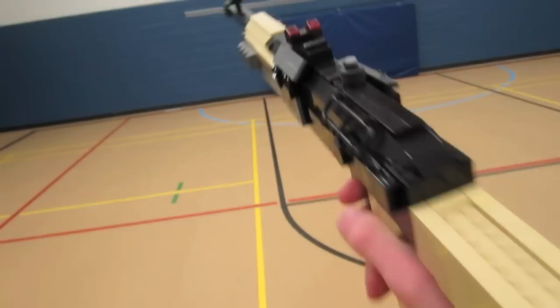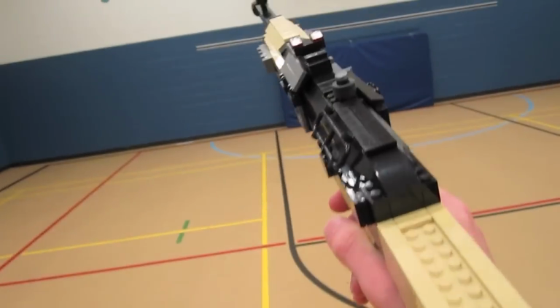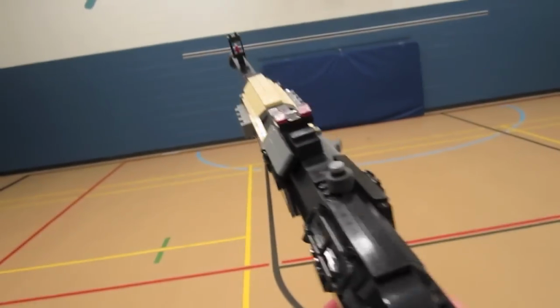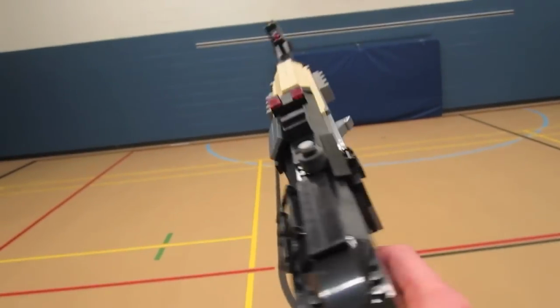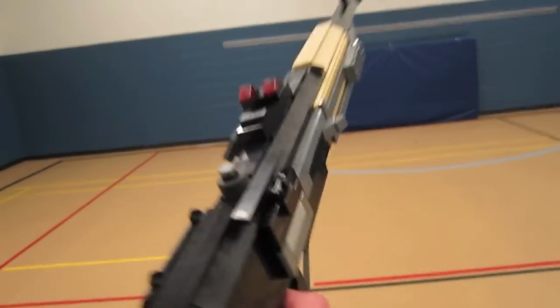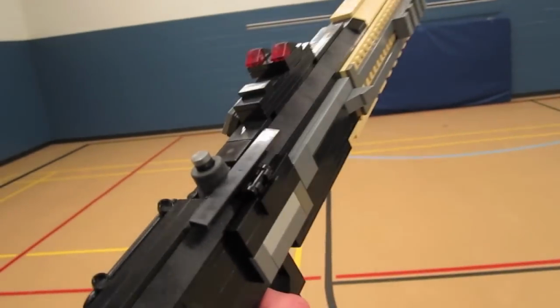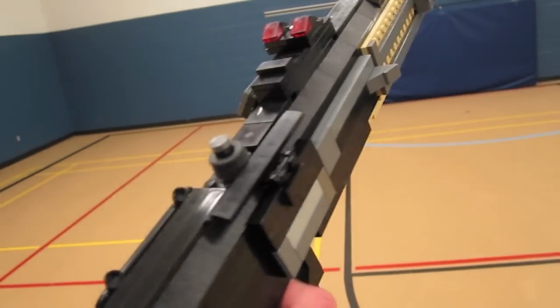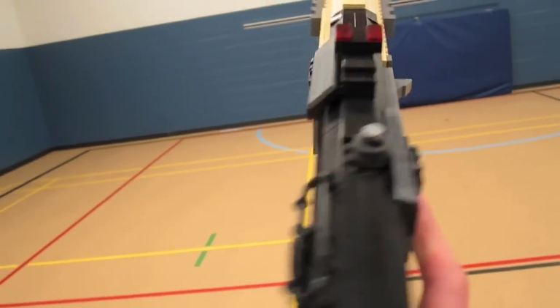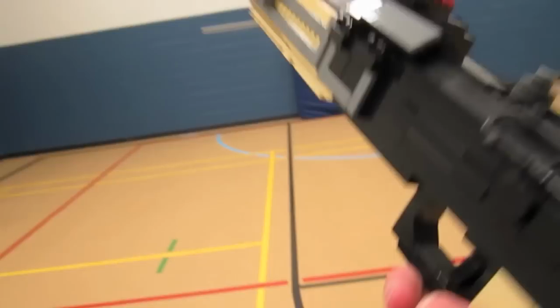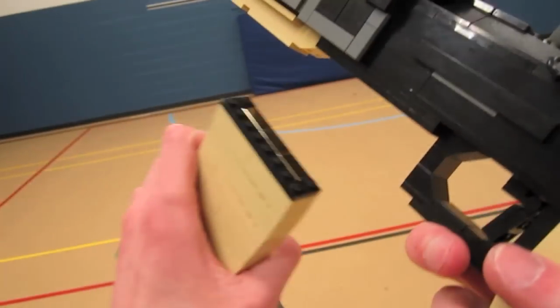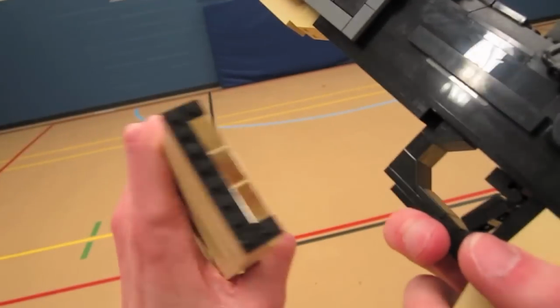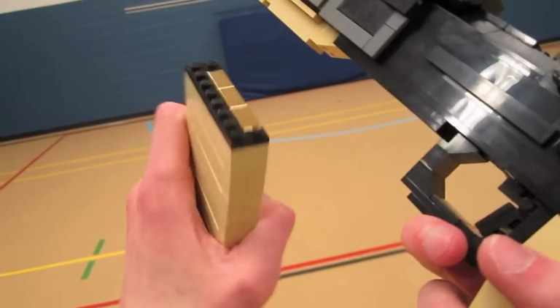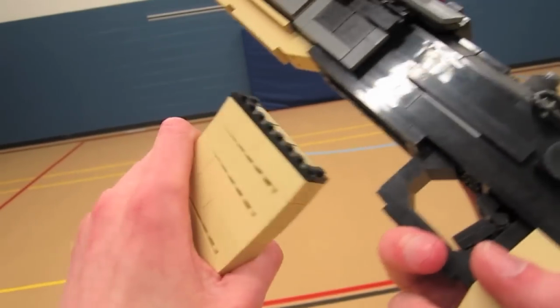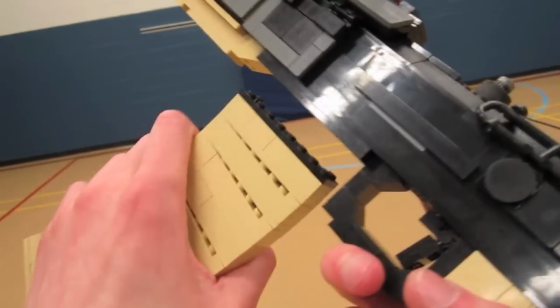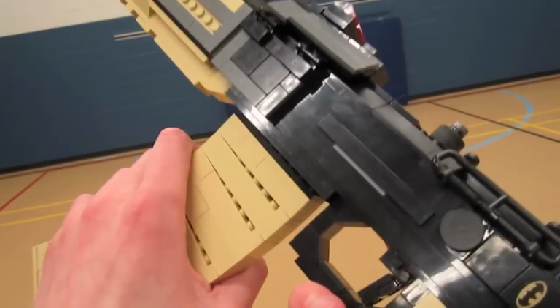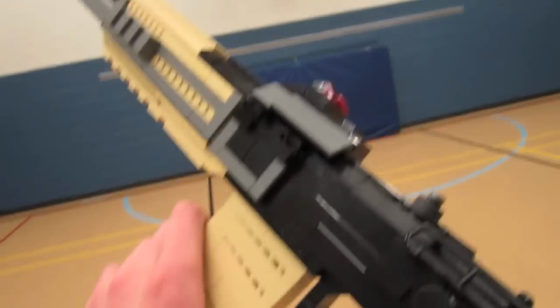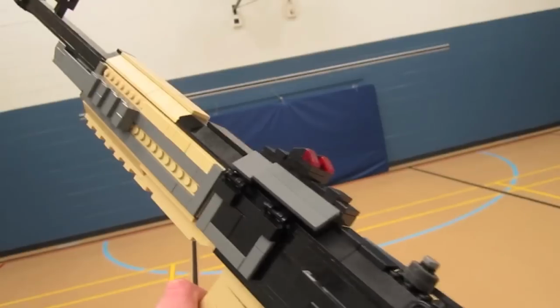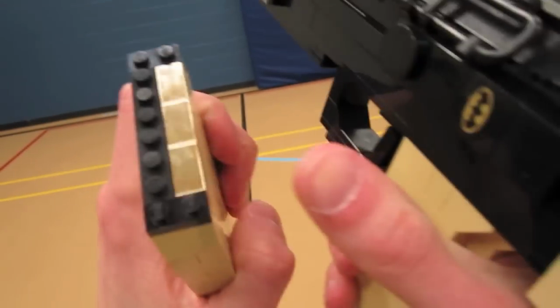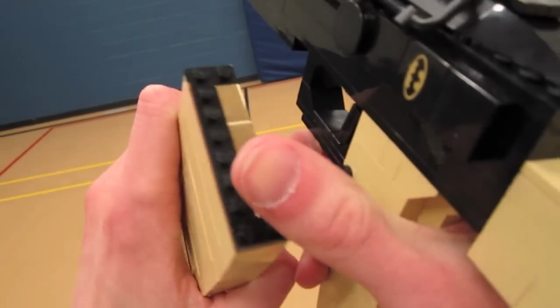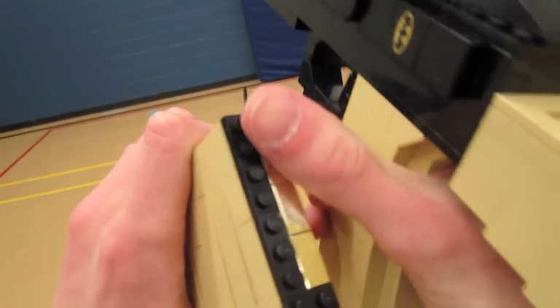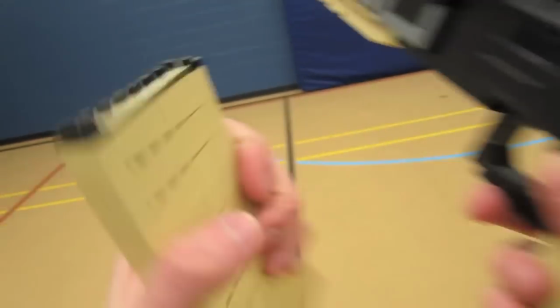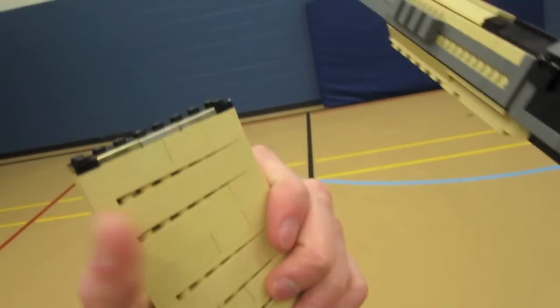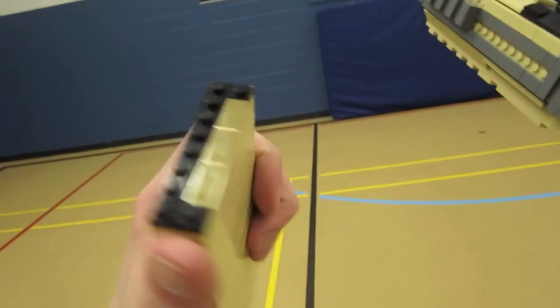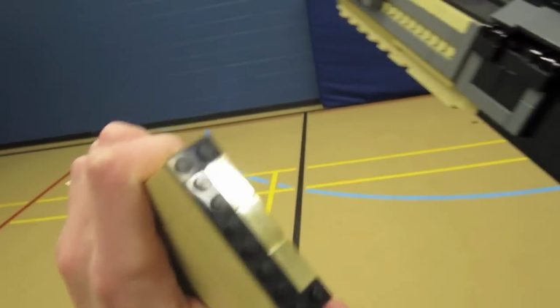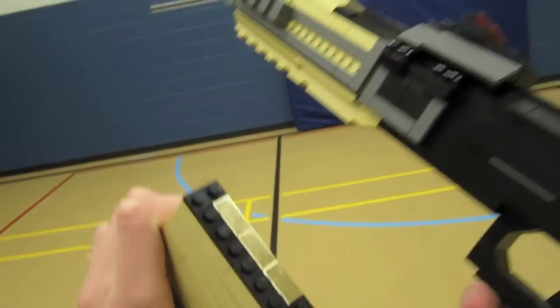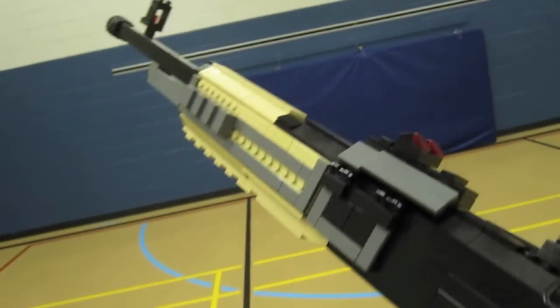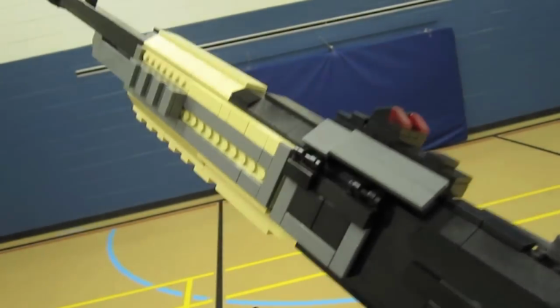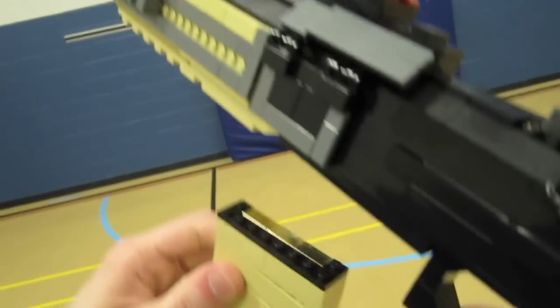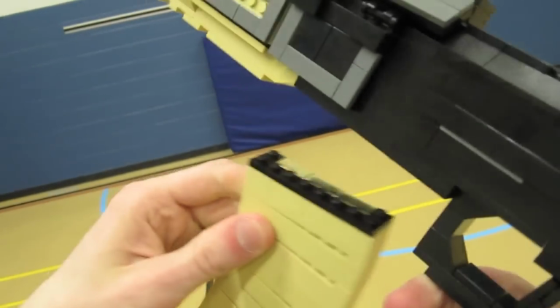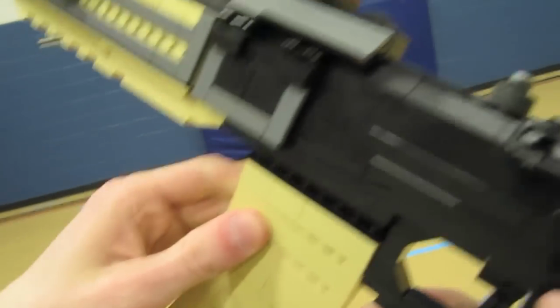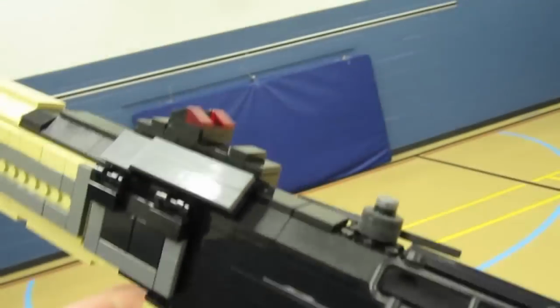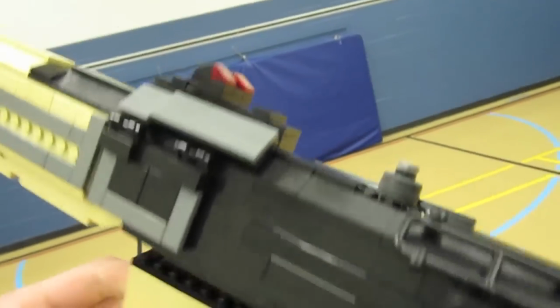This life-size LEGO model has the charging handle right here and the reloadable magazine — I used some gold plate pieces to give it that shell-casing metallic look.